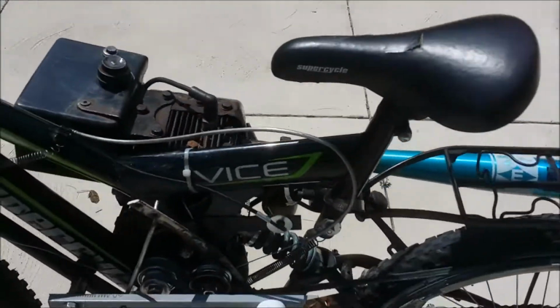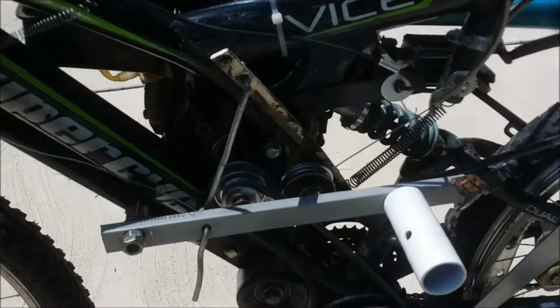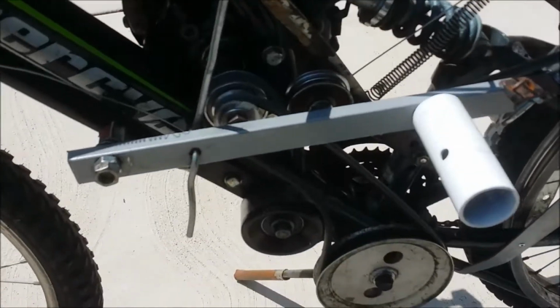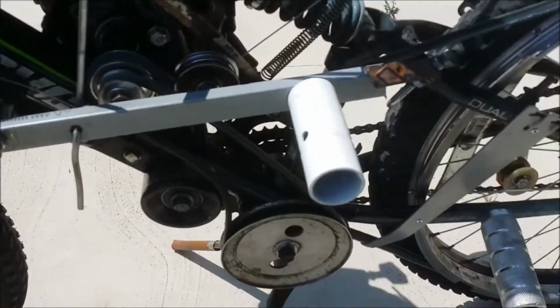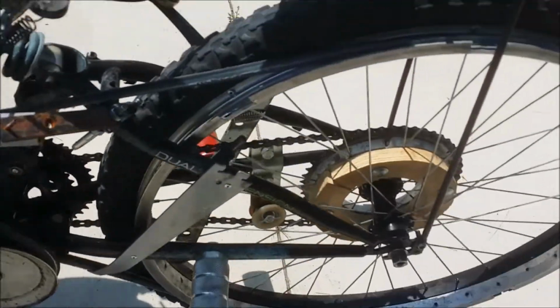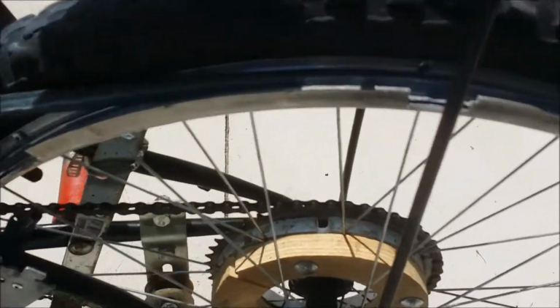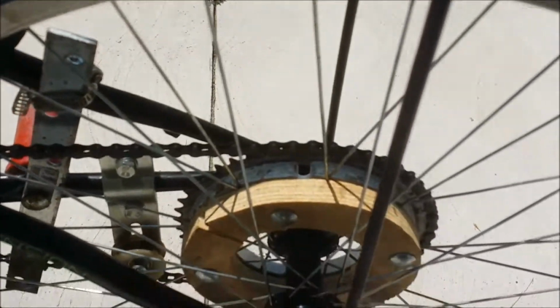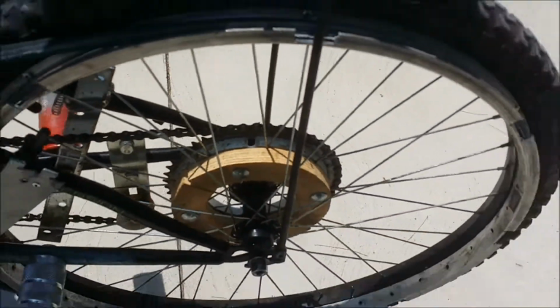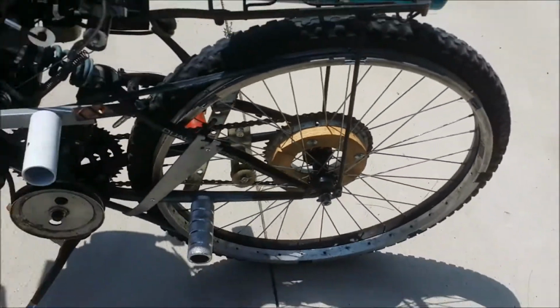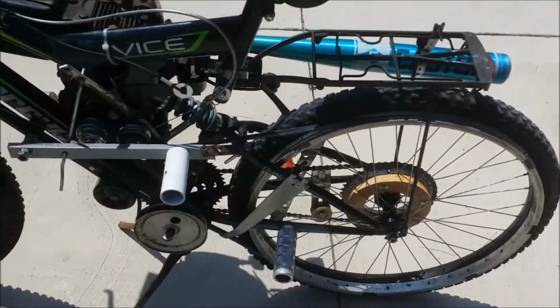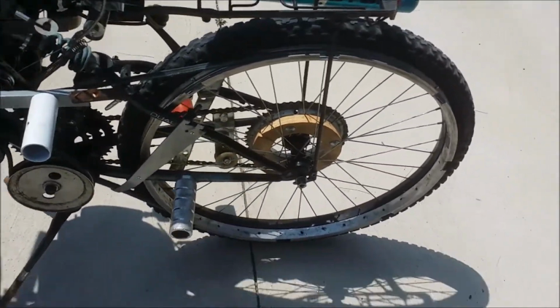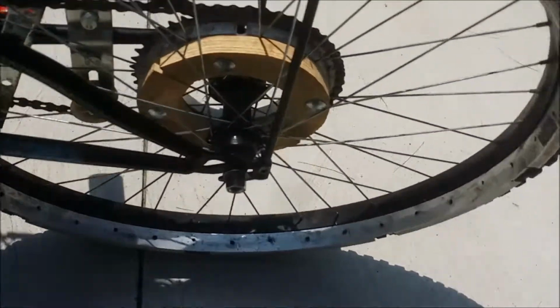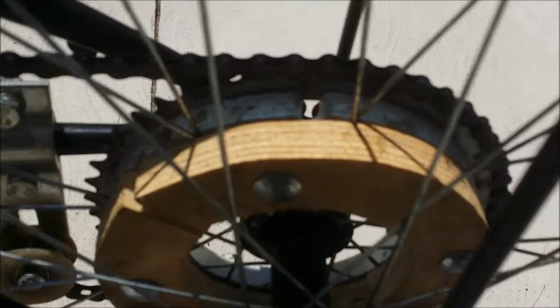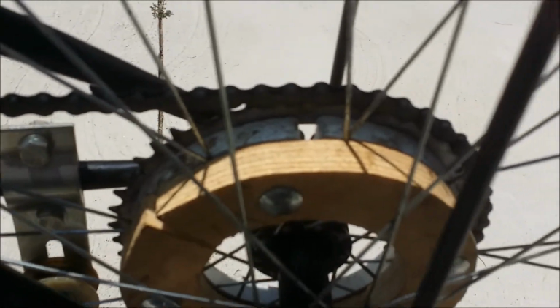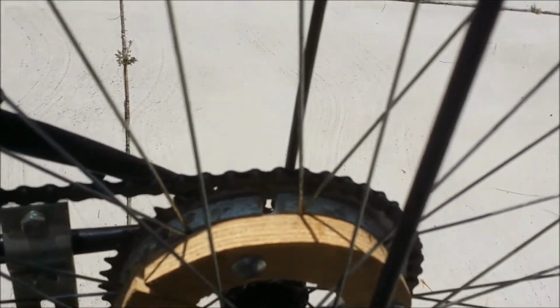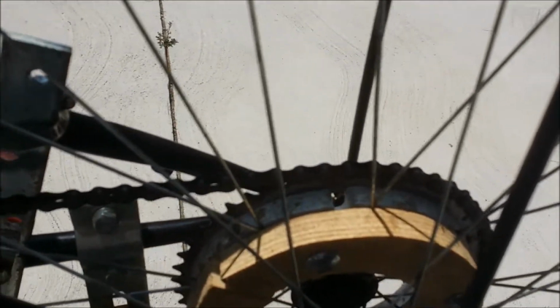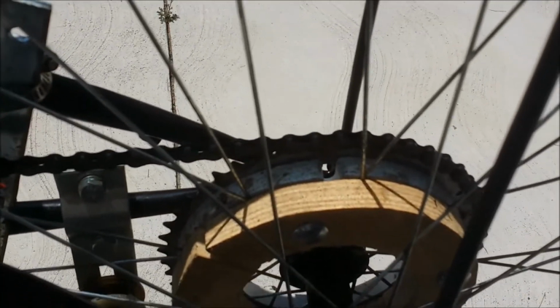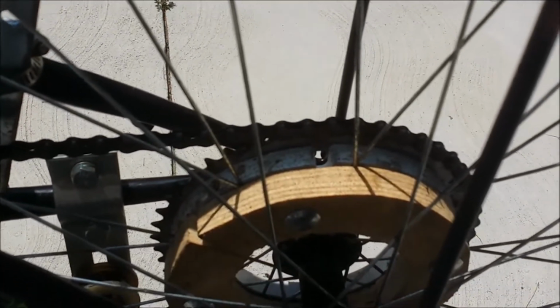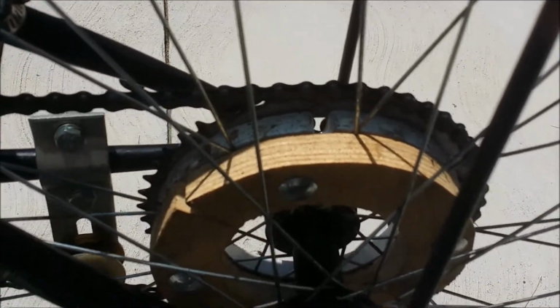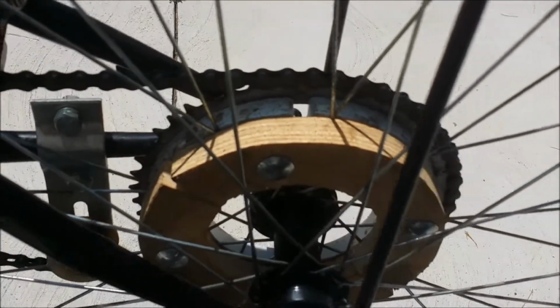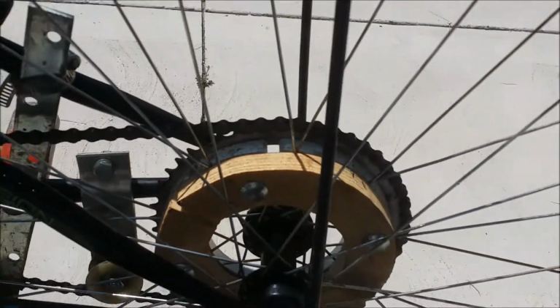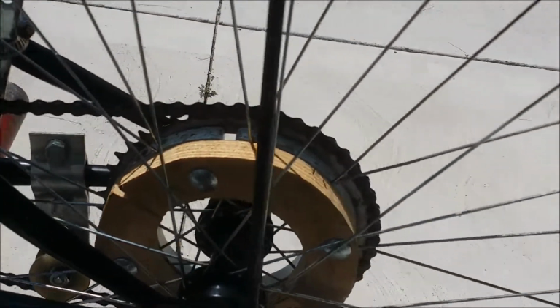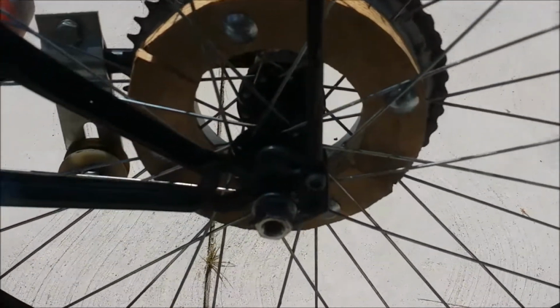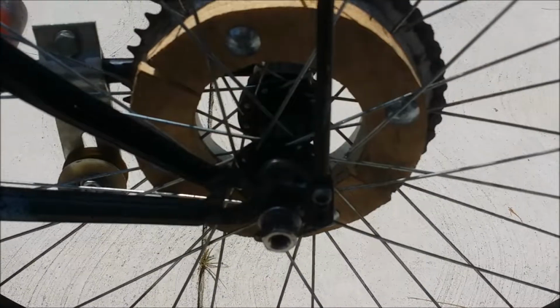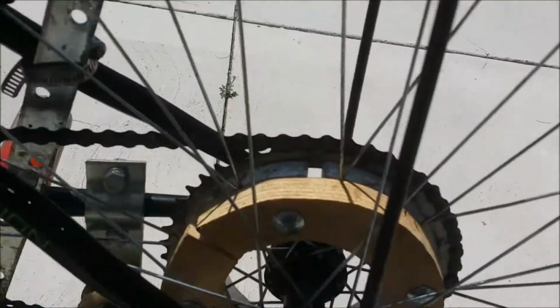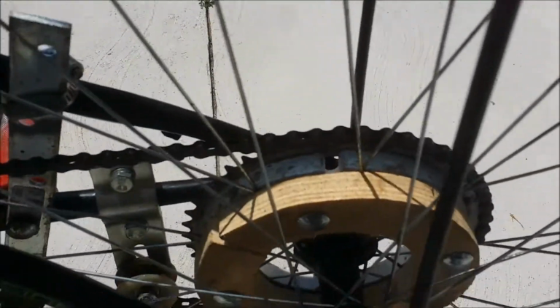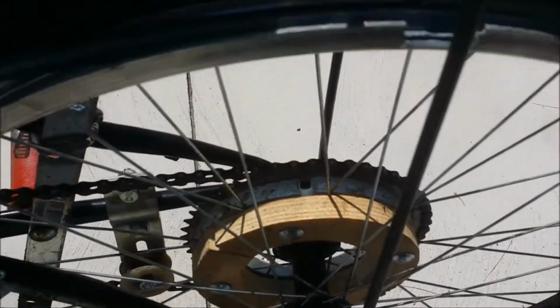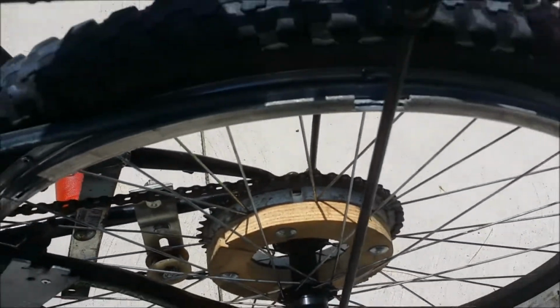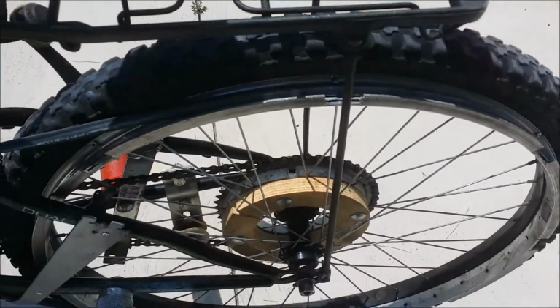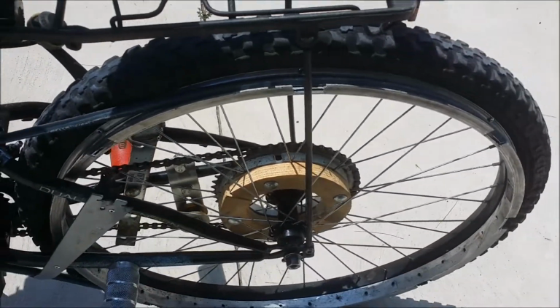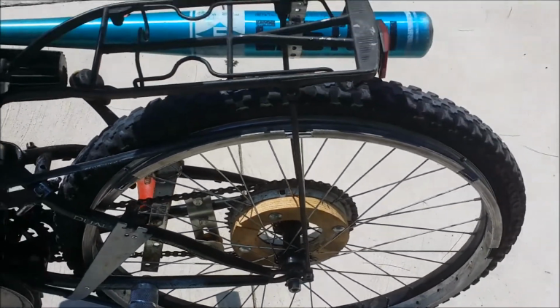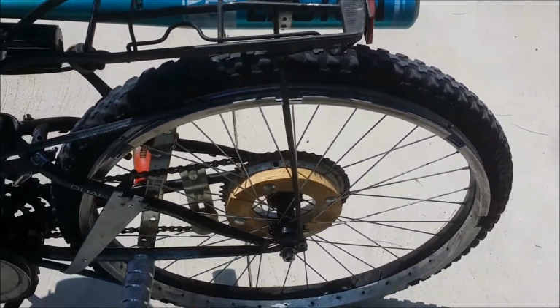It is belt drive and chain drive. This coupling here is a plumbing coupling with some pieces of plywood bolted to the side. Not exactly waterproof, but this is a prototype after all.